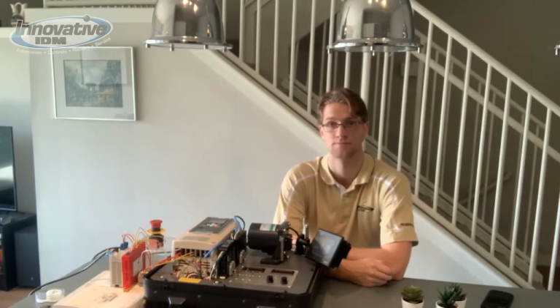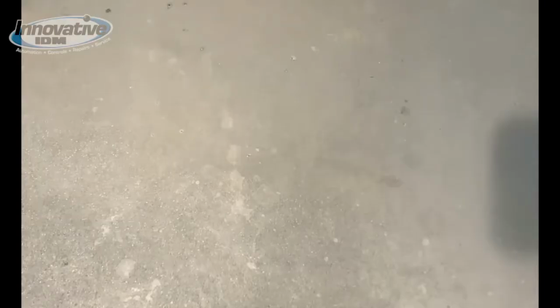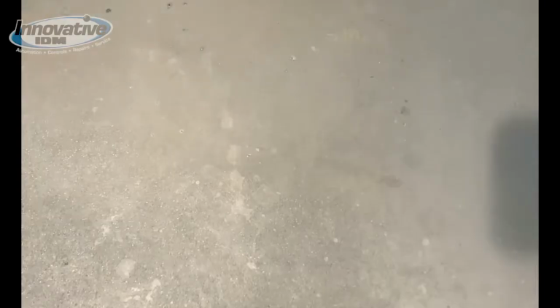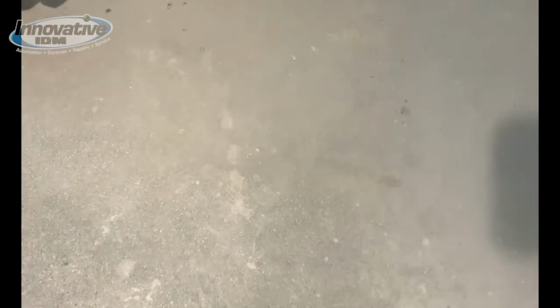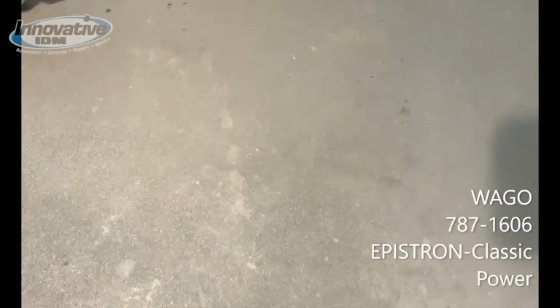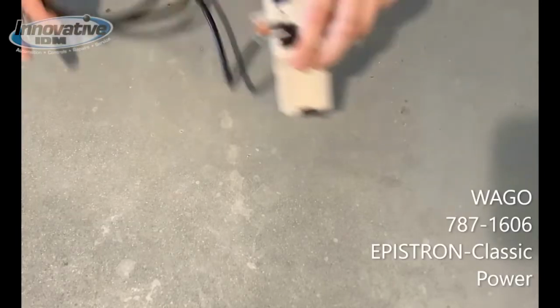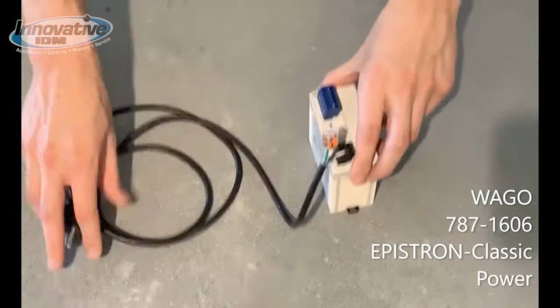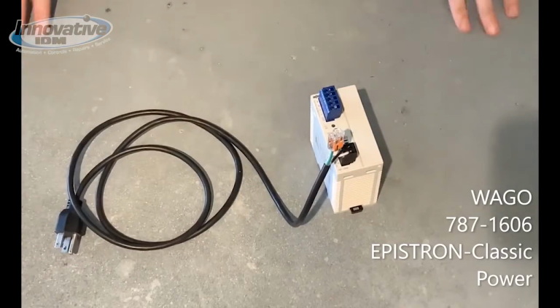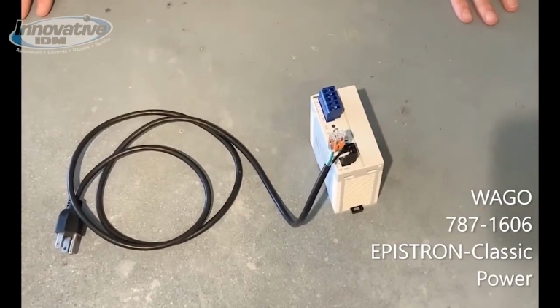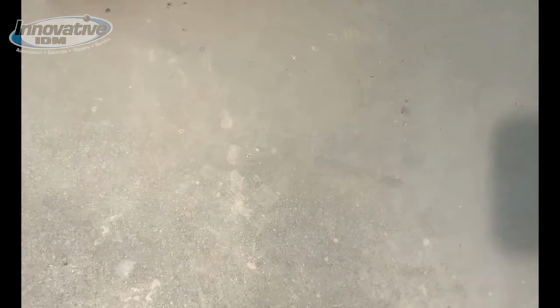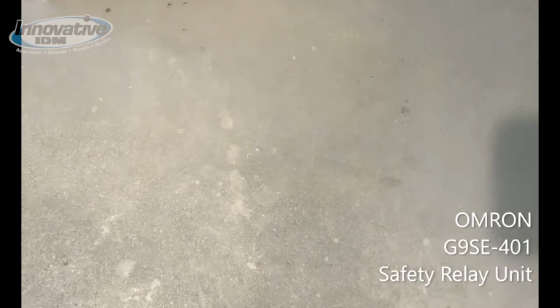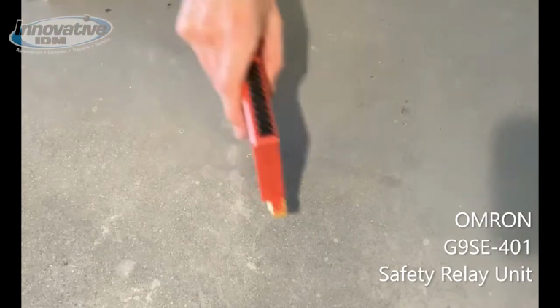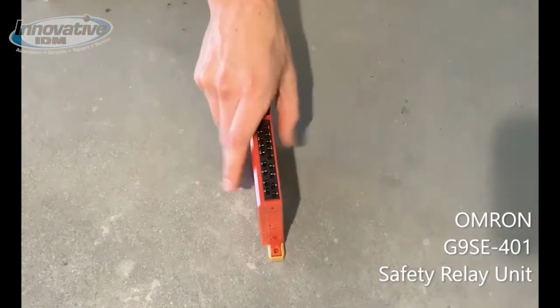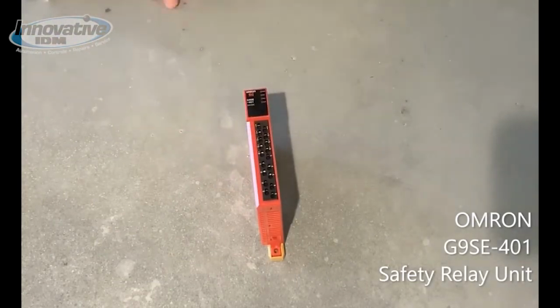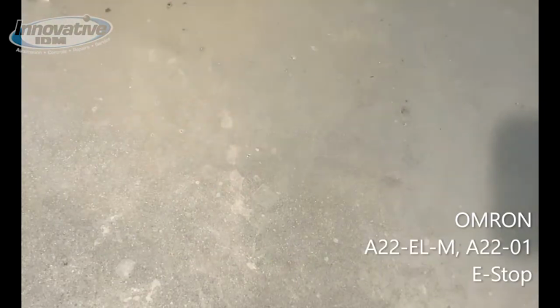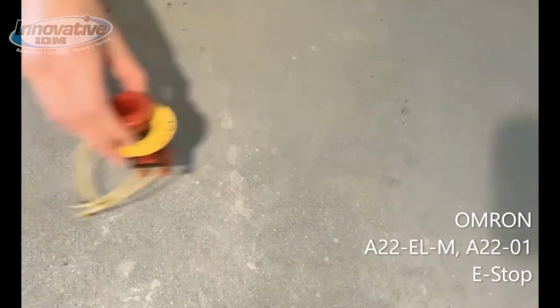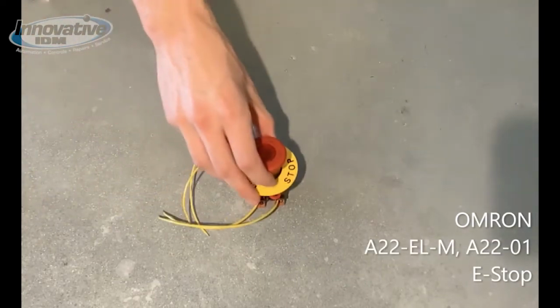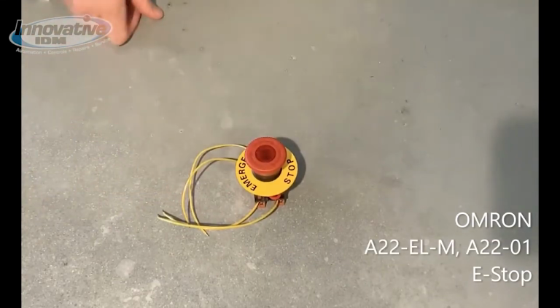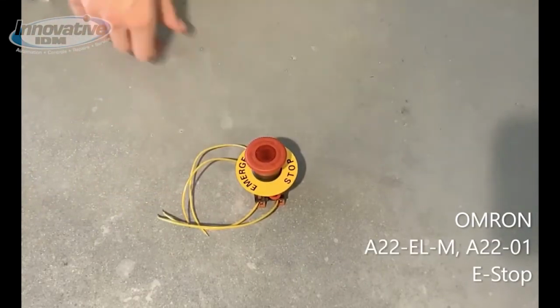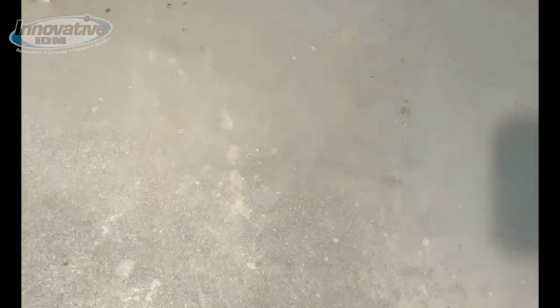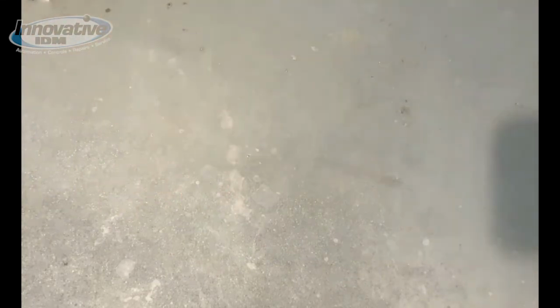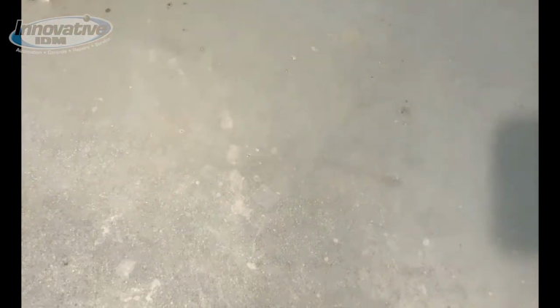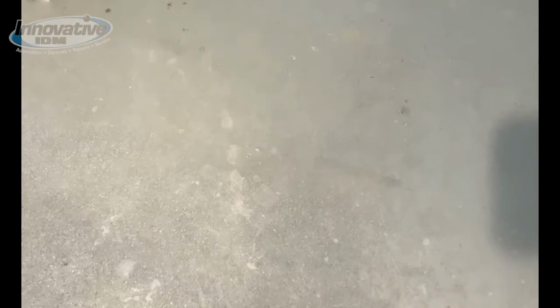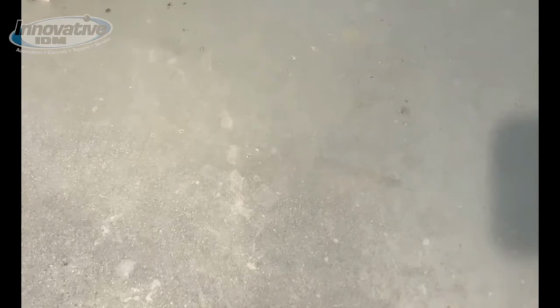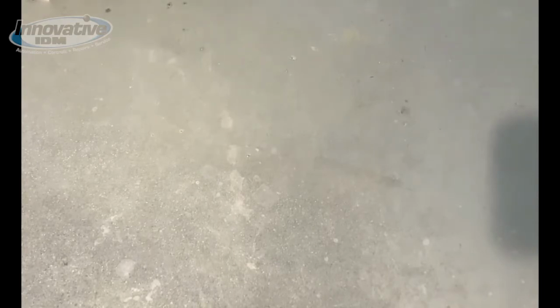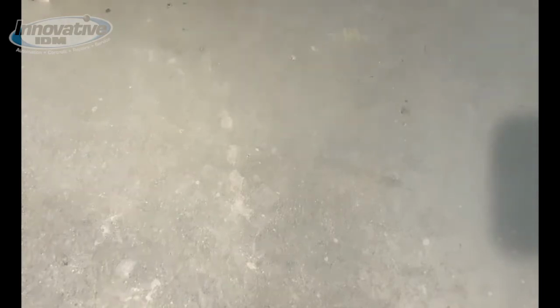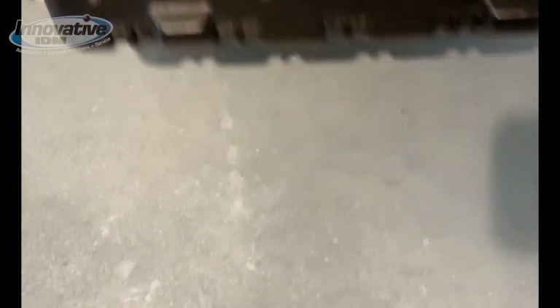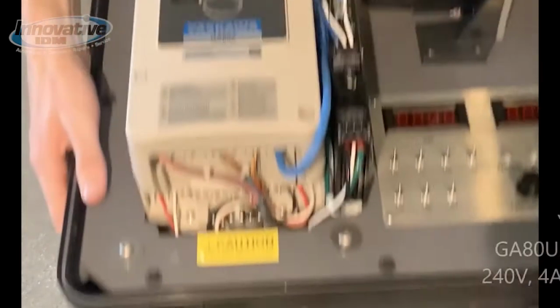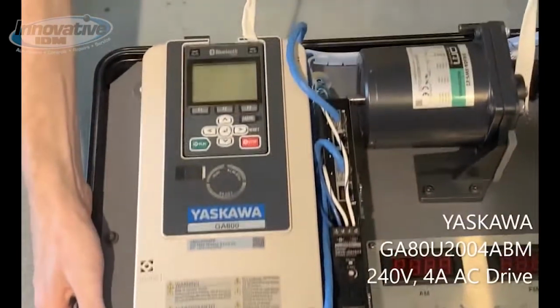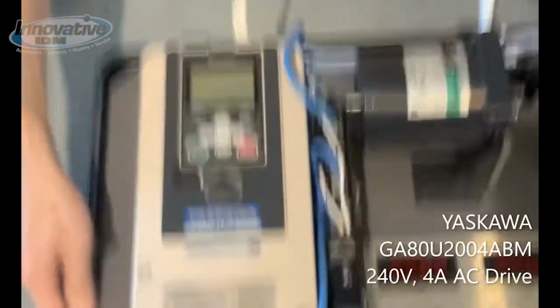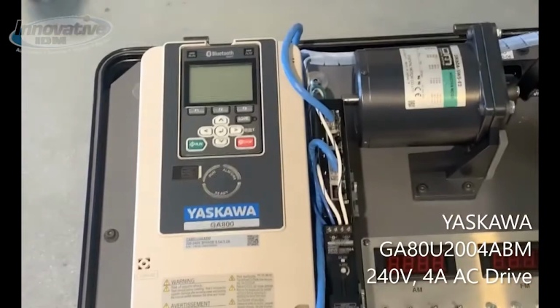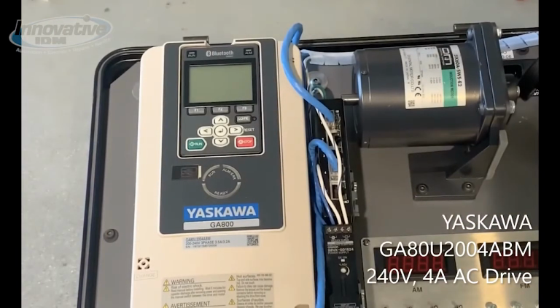For this application we're going to need a power supply, a safety relay, an e-stop, and most importantly we're going to need a G800.